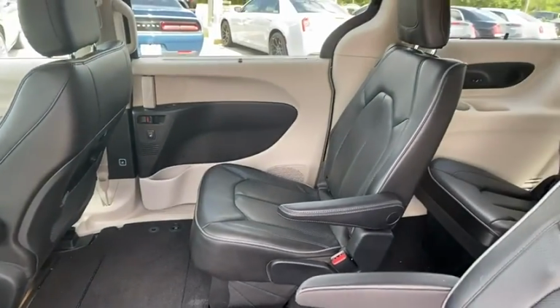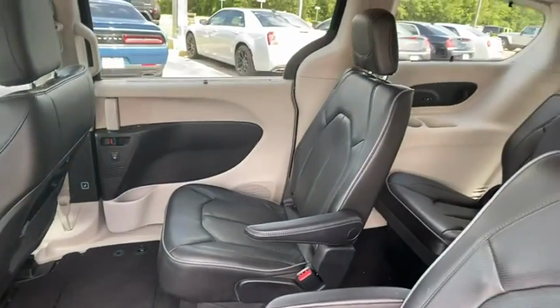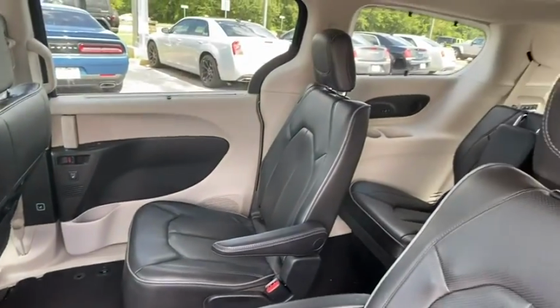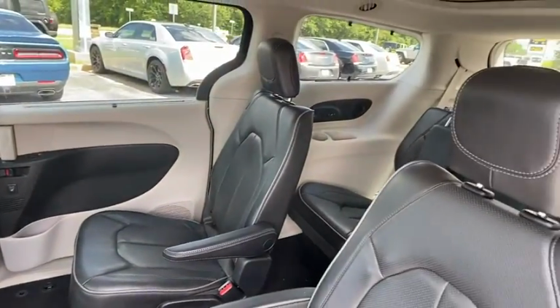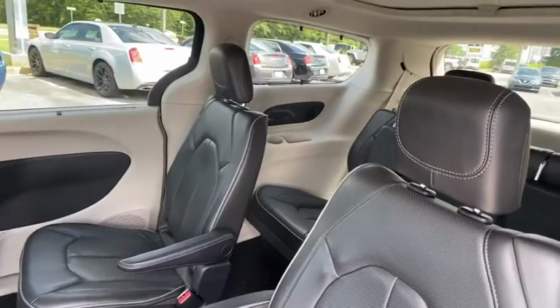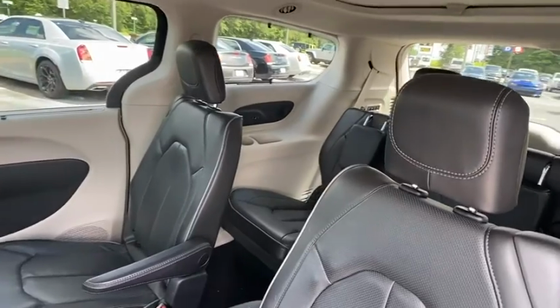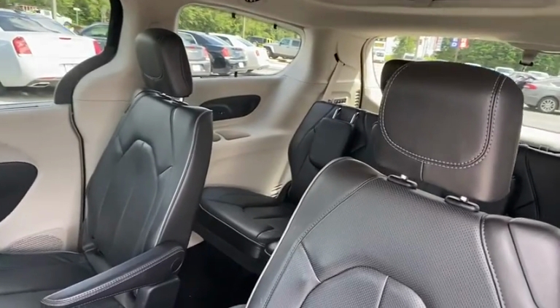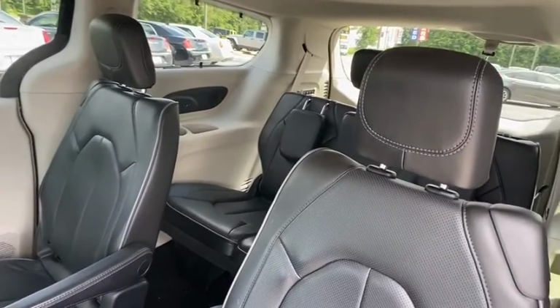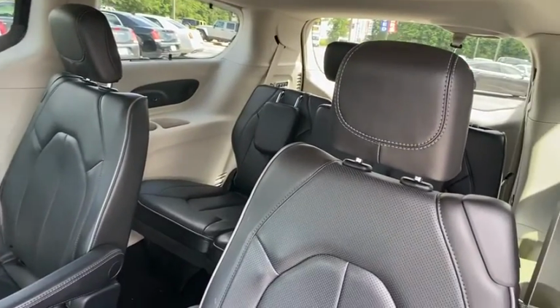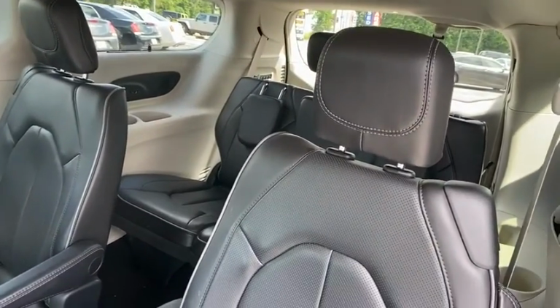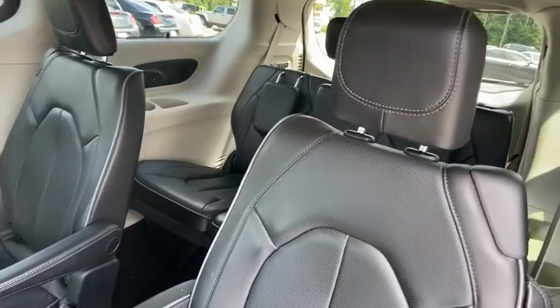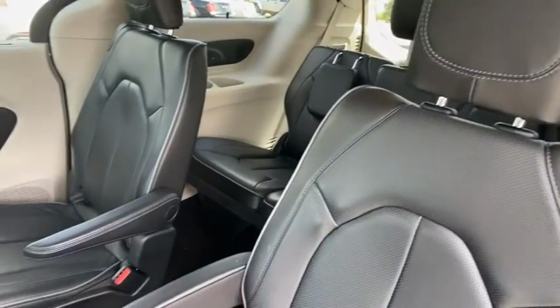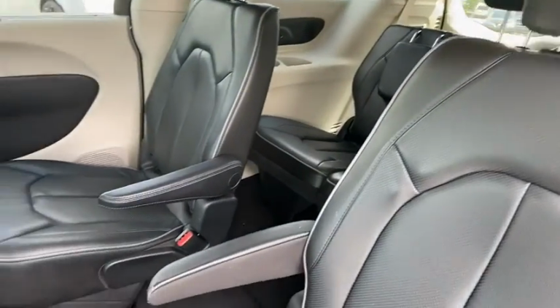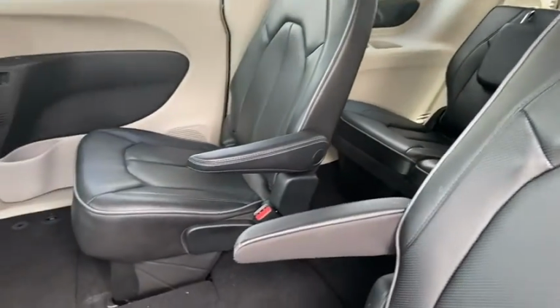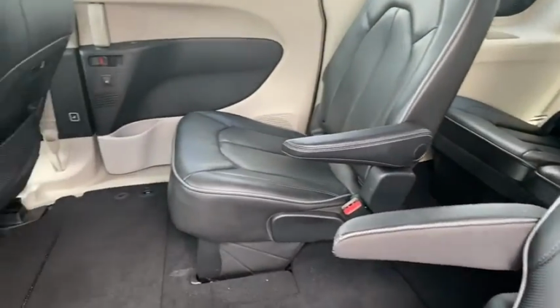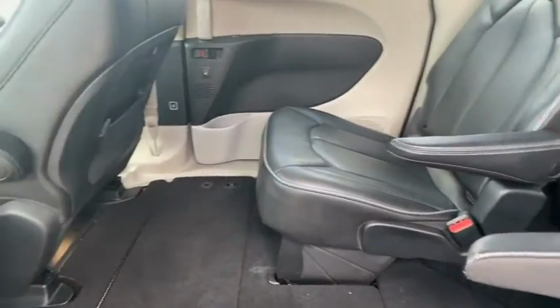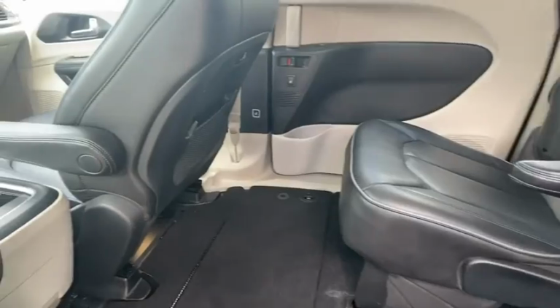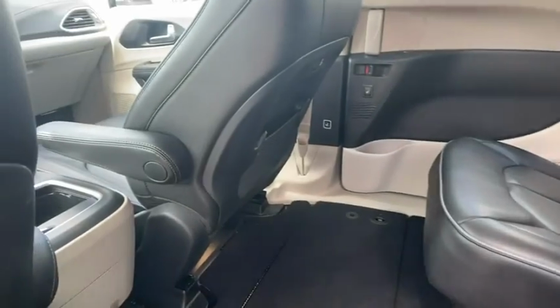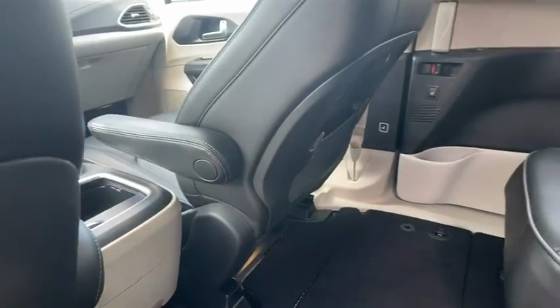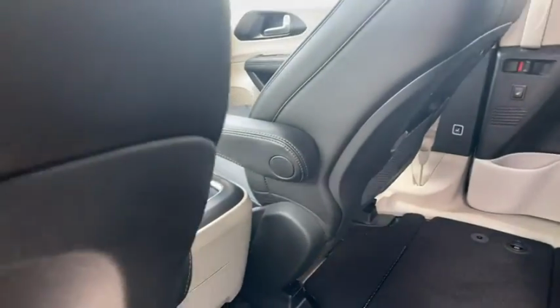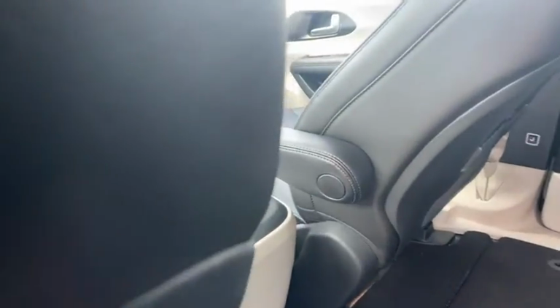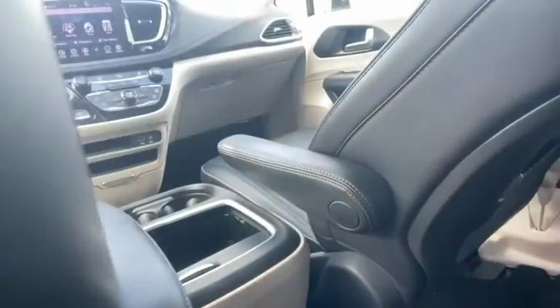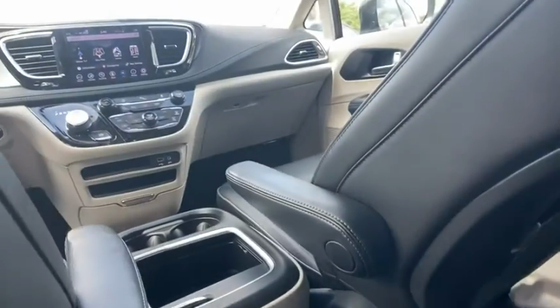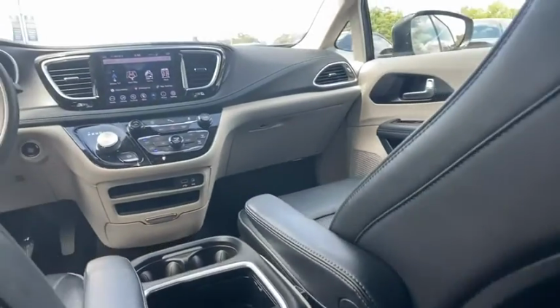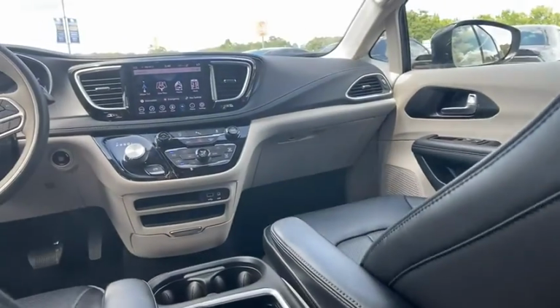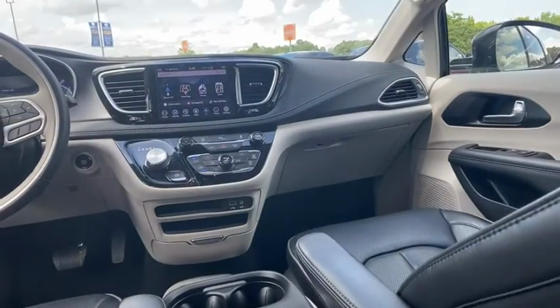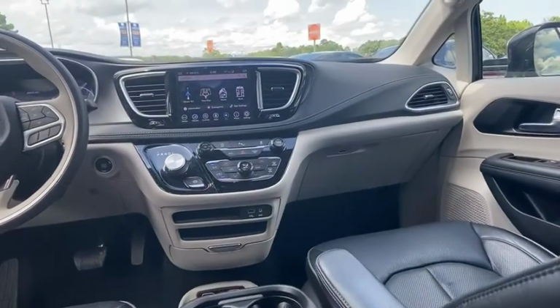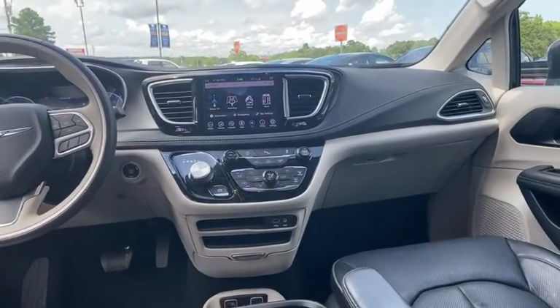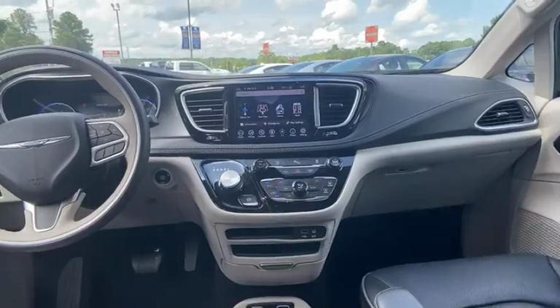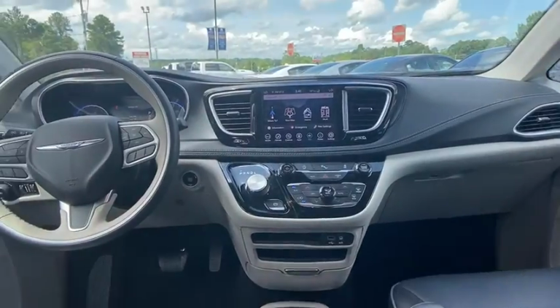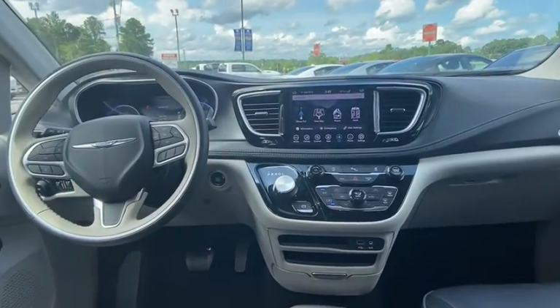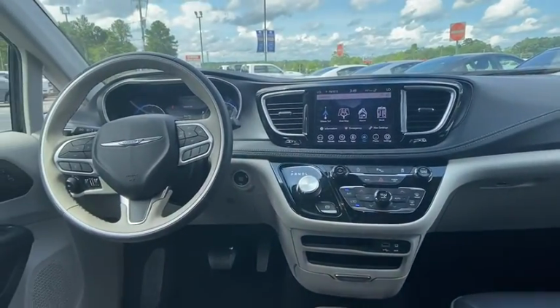Traction control, stability control, anti-lock braking system, leather-wrapped steering wheel, Bluetooth, power steering, adjustable steering wheel, cruise control, four-wheel disc brakes, floor mats, auto-dimming rearview mirror, and keyless start.